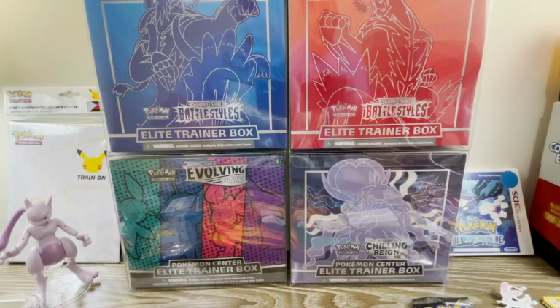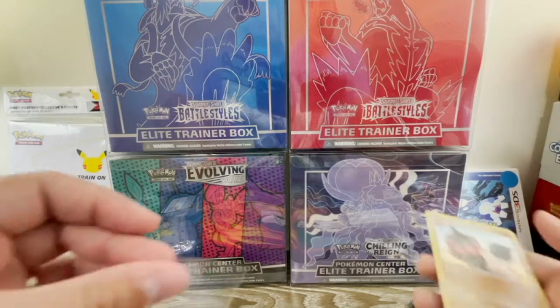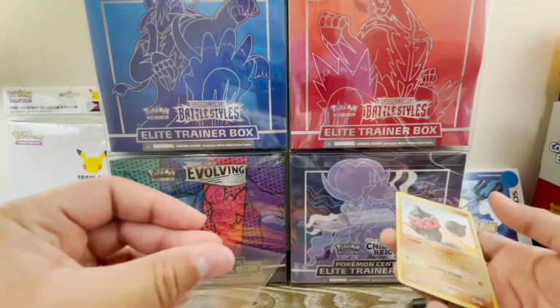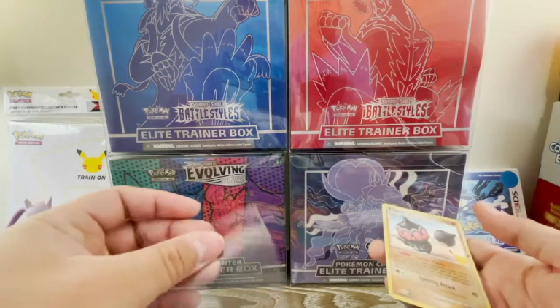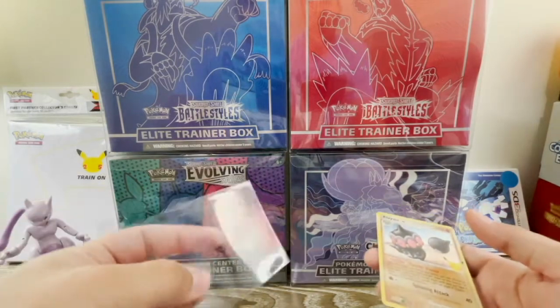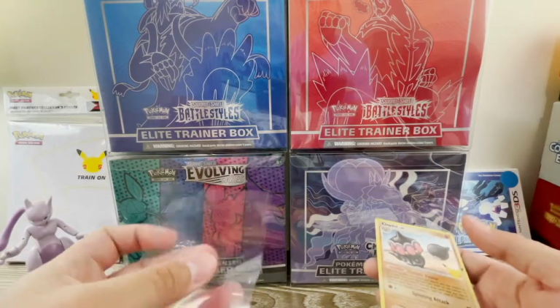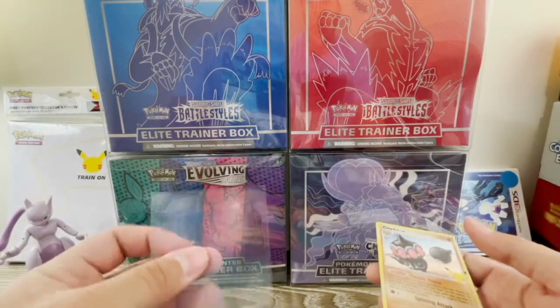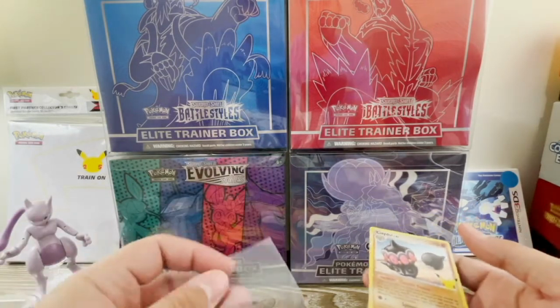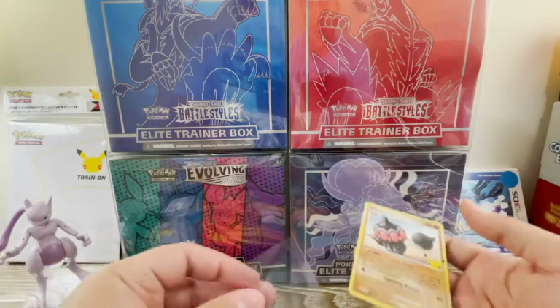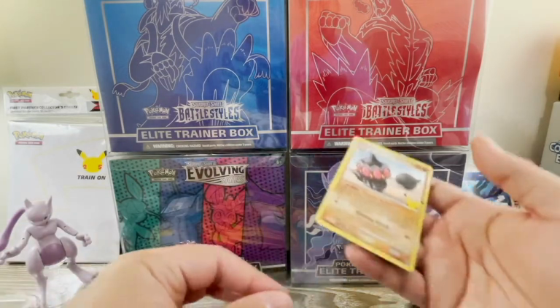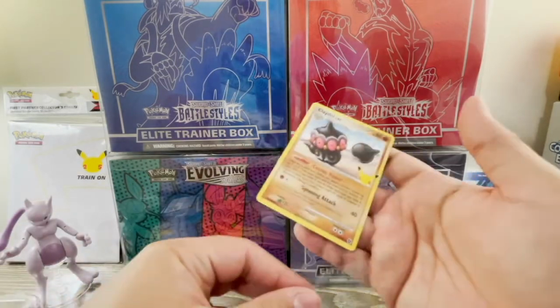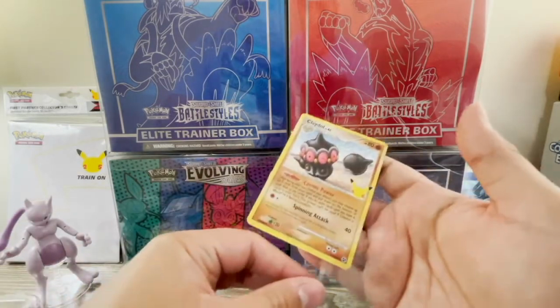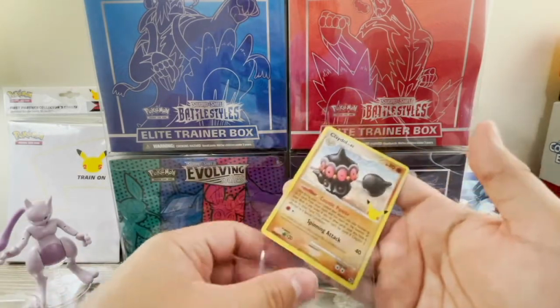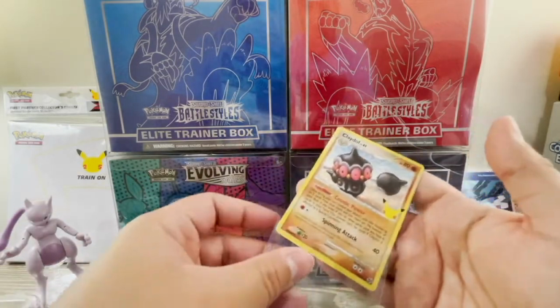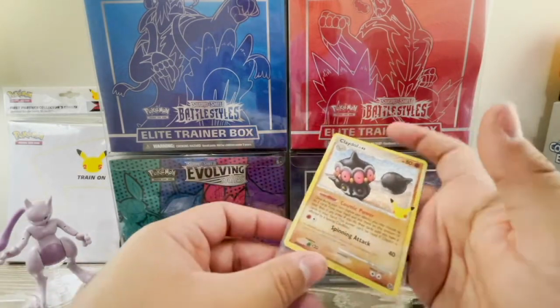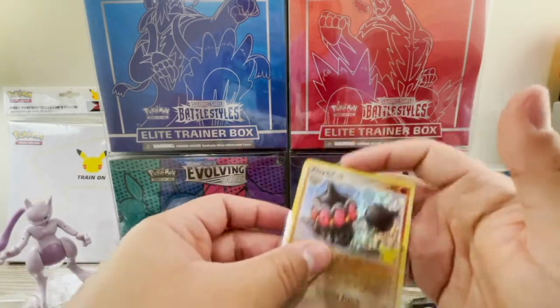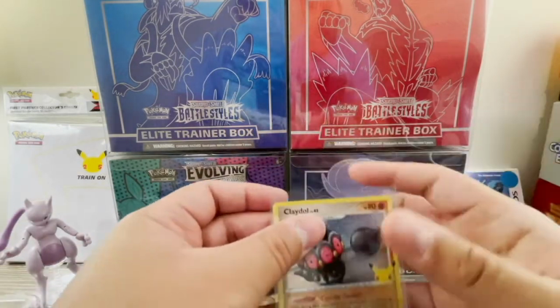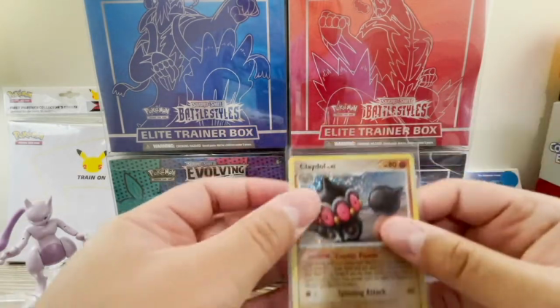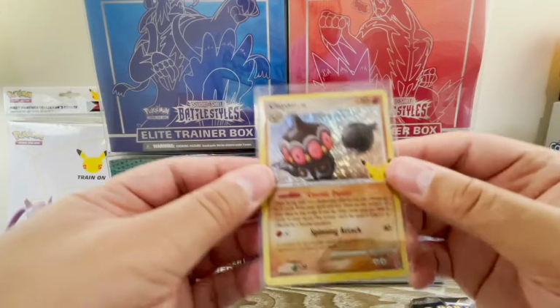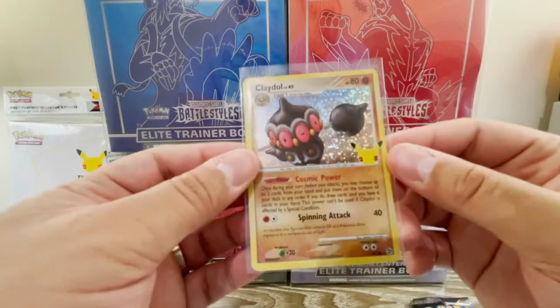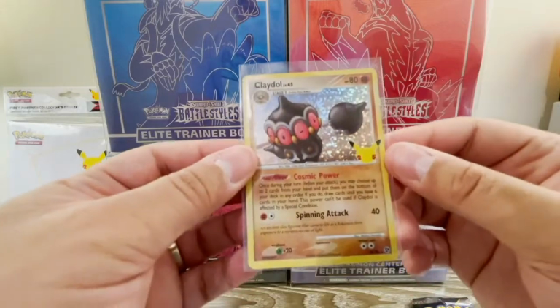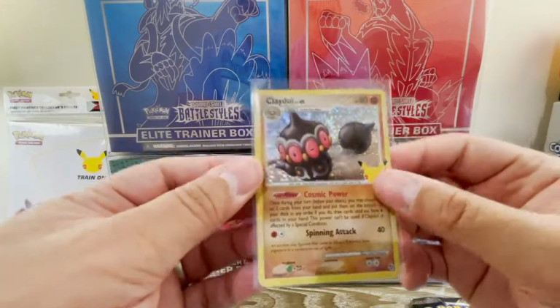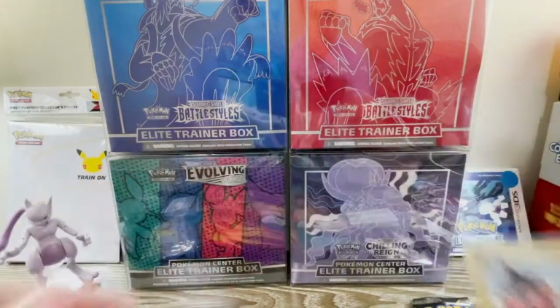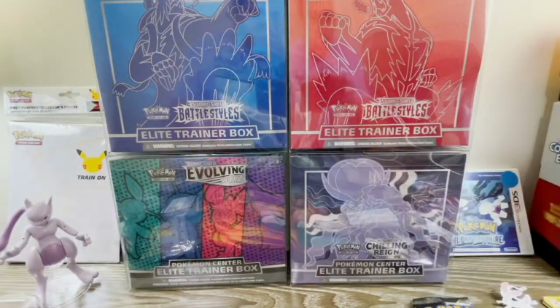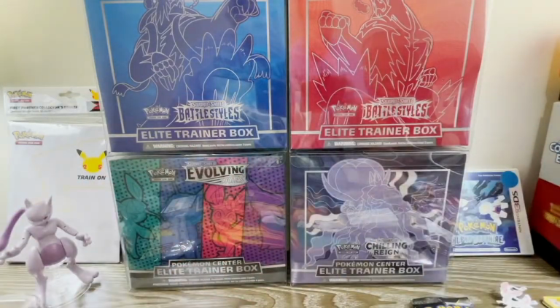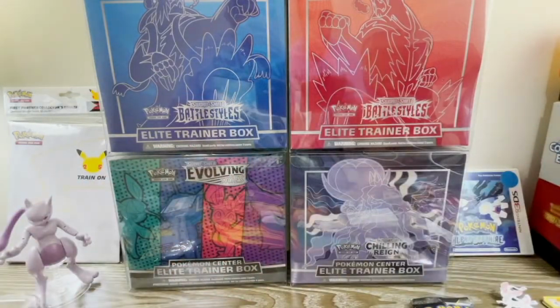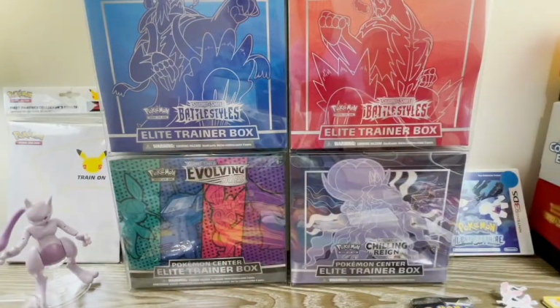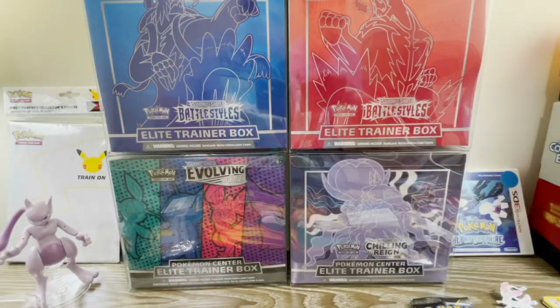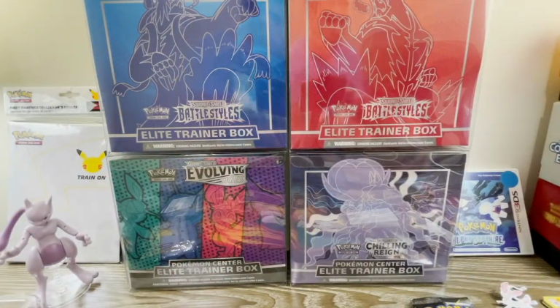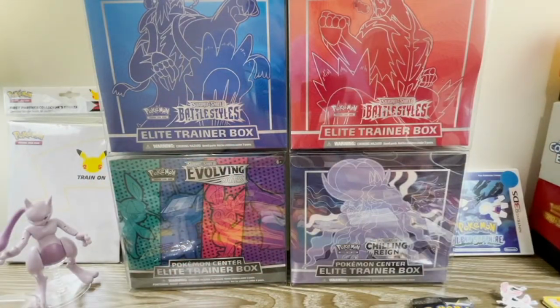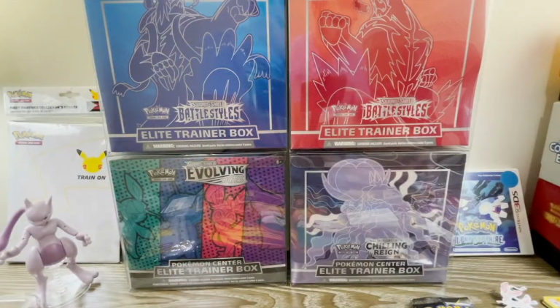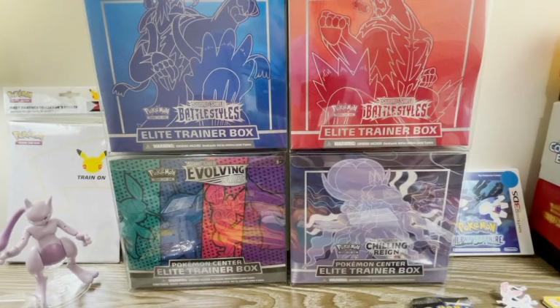Claydol does have a special holo foil pattern — you'll notice it's a little different from the regular set cards. I'm going to go ahead and sleeve it, and let me sleeve up that Pikachu too.